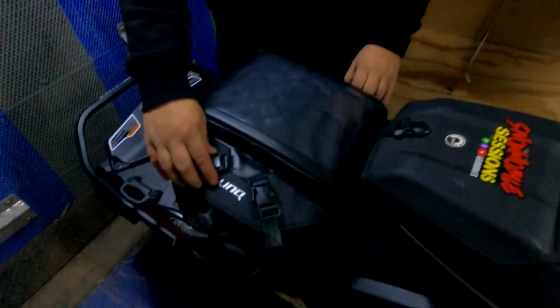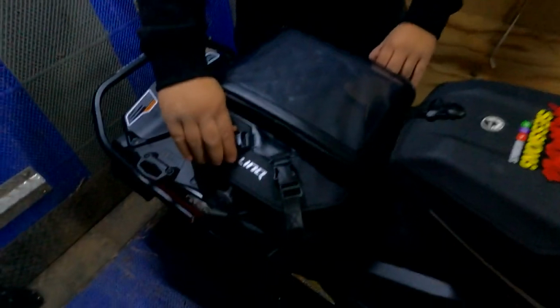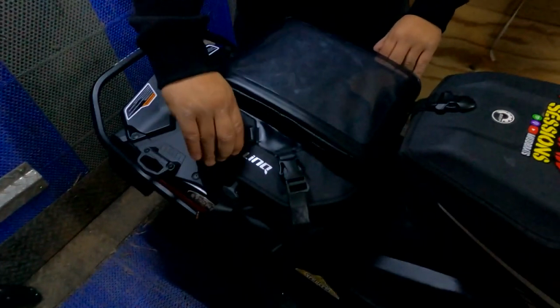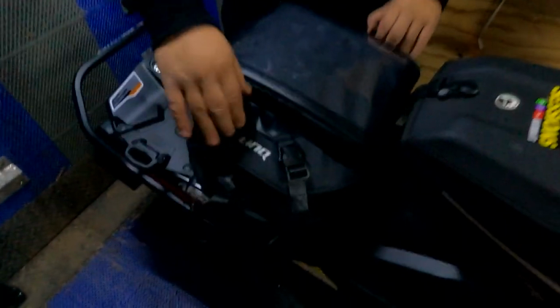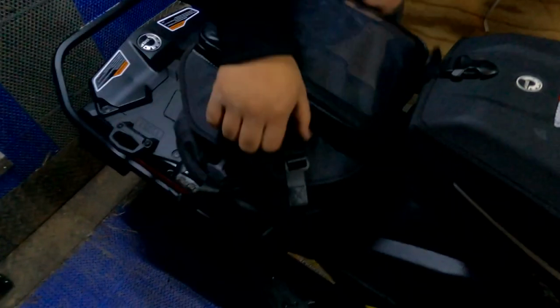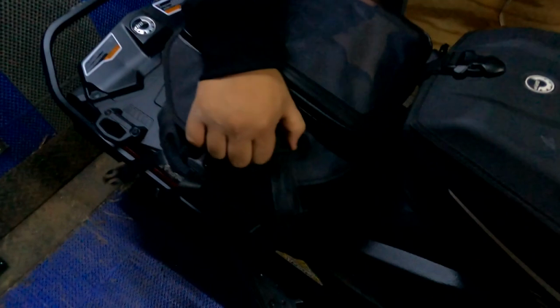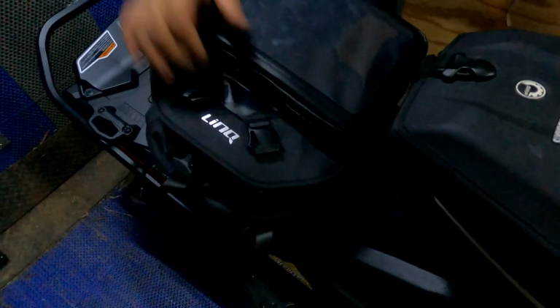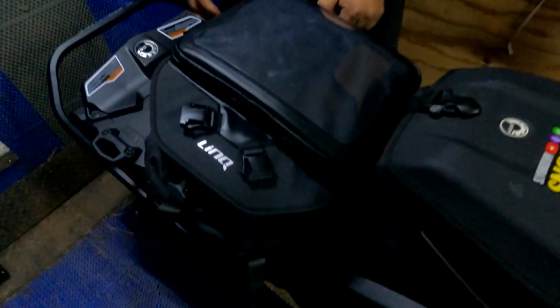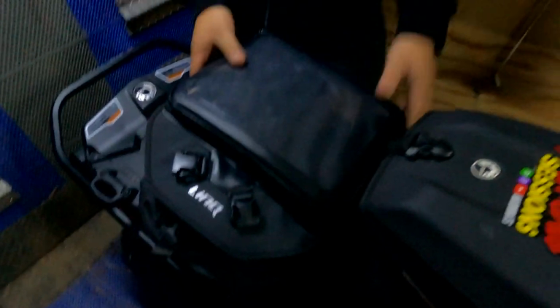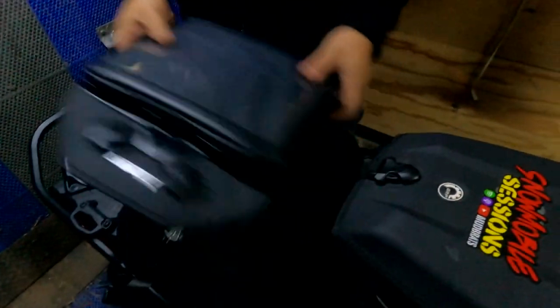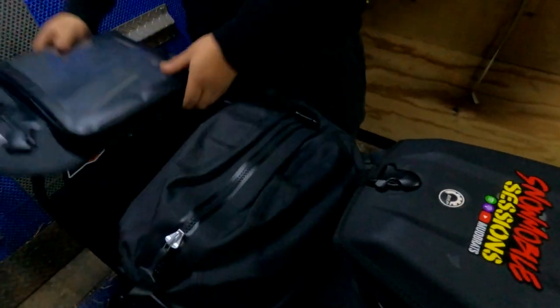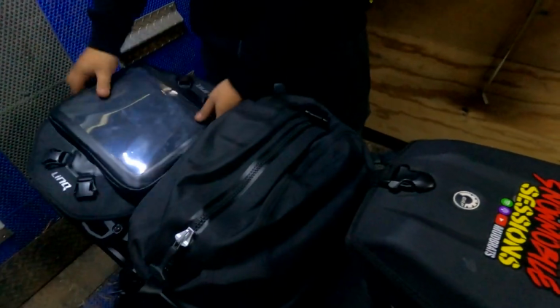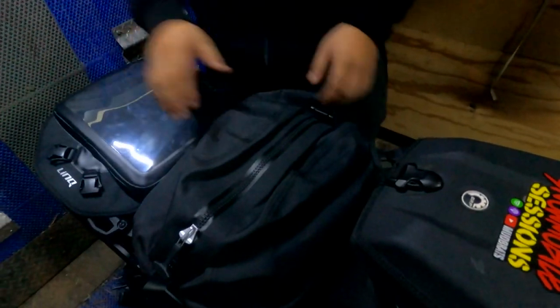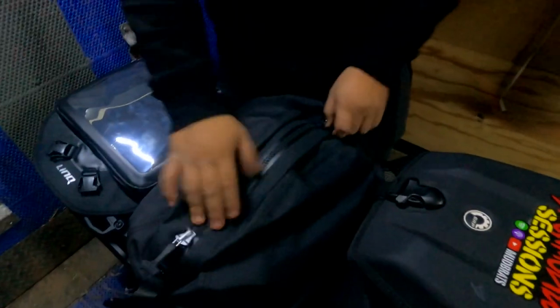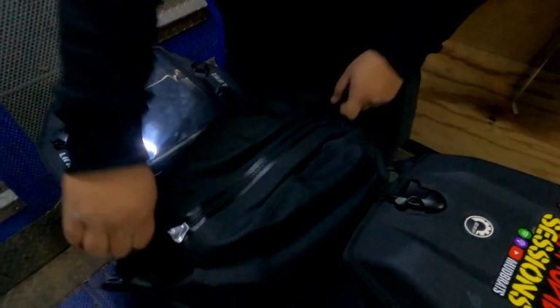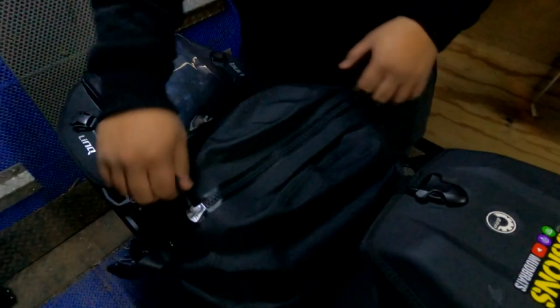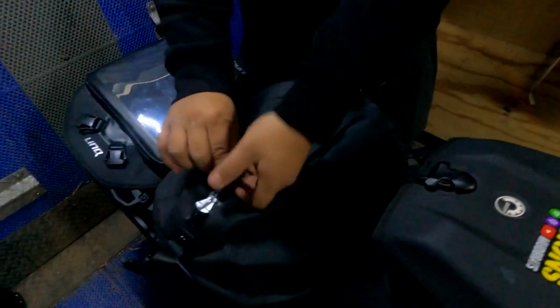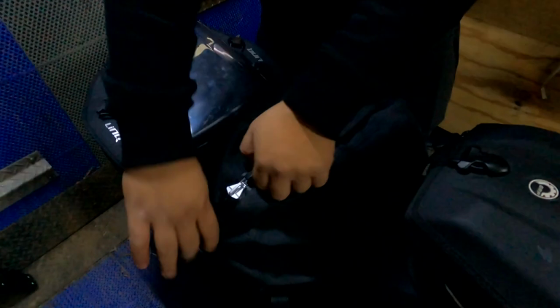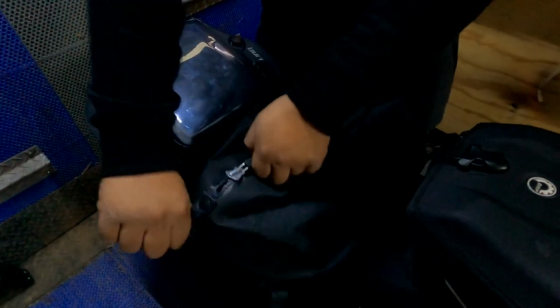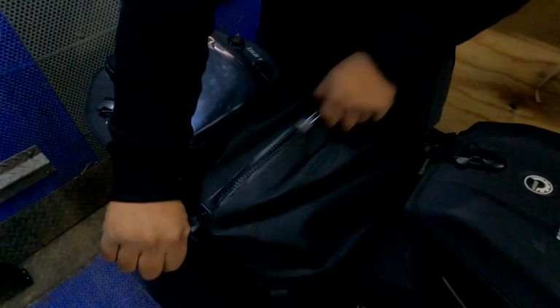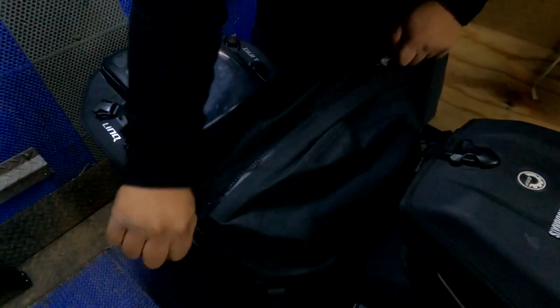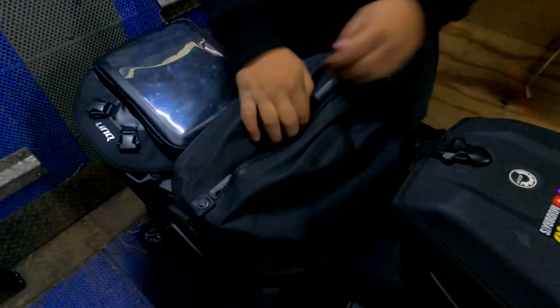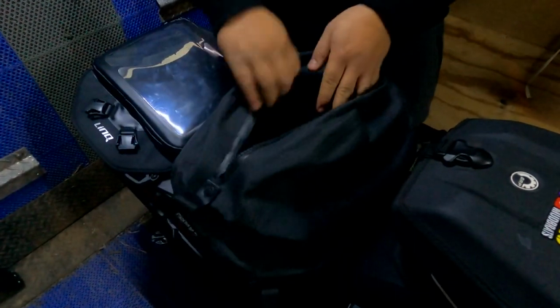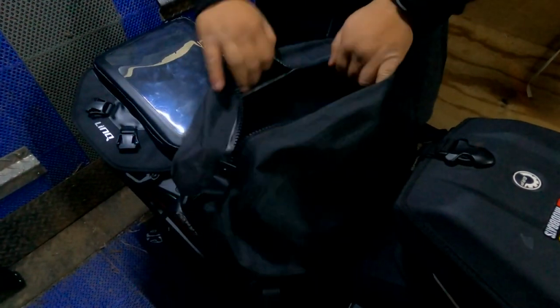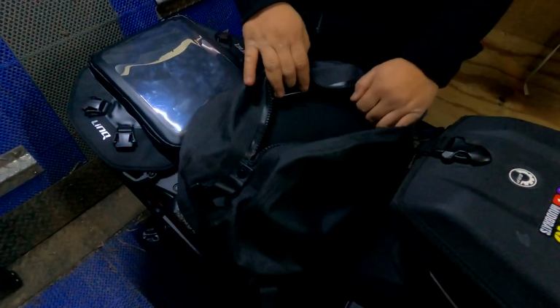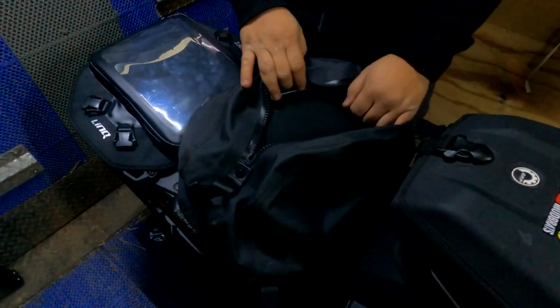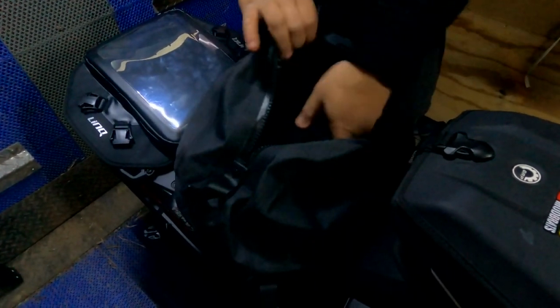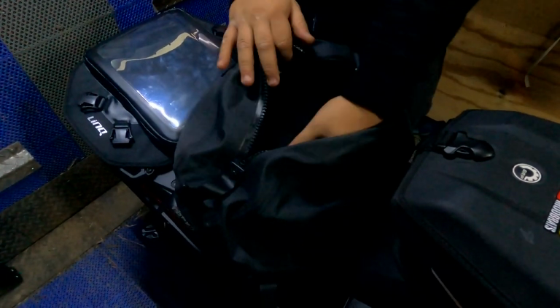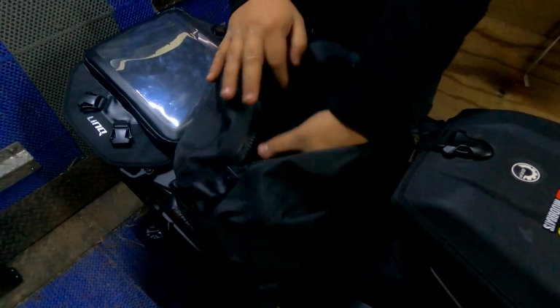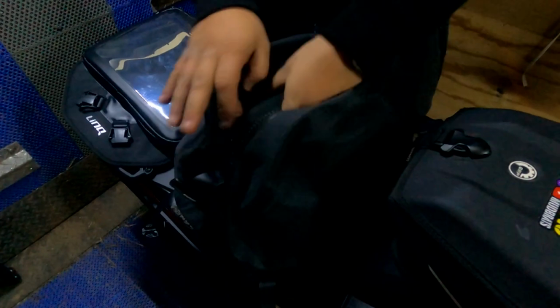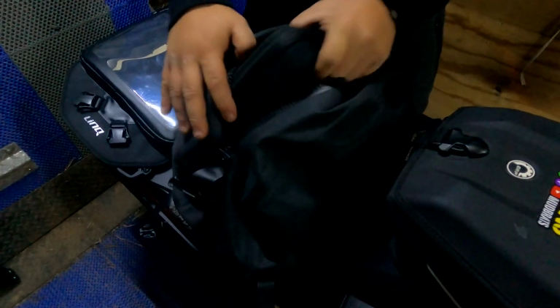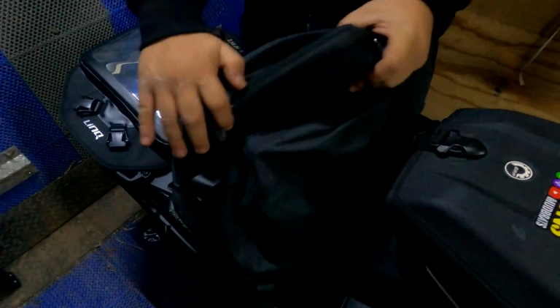Like the Deep Snow Pro bag, it has the same type of buckles that come off, and then there's a nice T-zip that keeps everything waterproof and airtight. What I really like about this bag is there's tons of room.